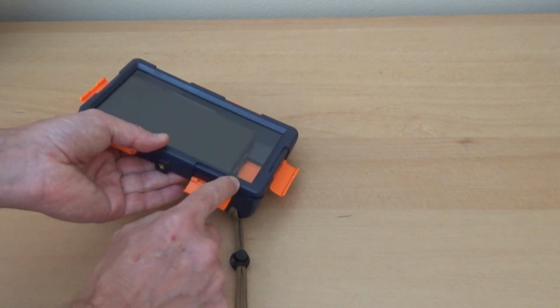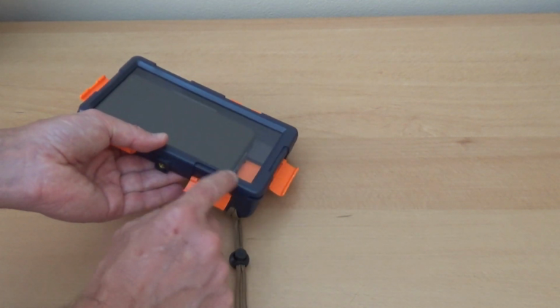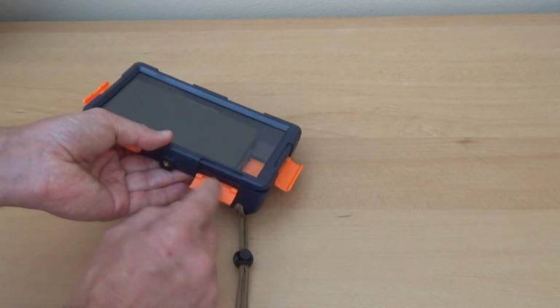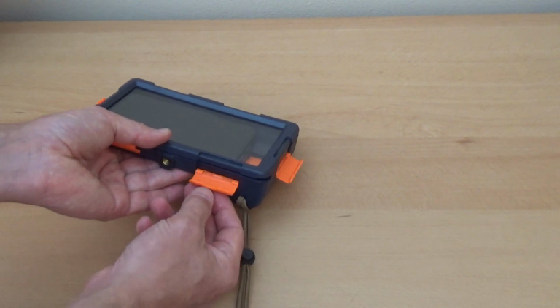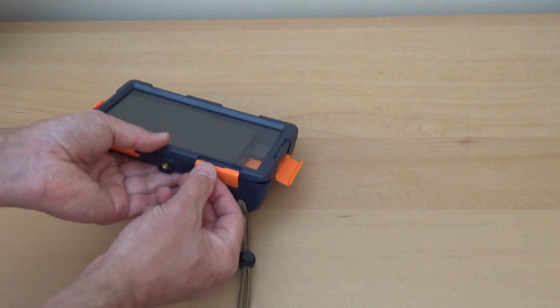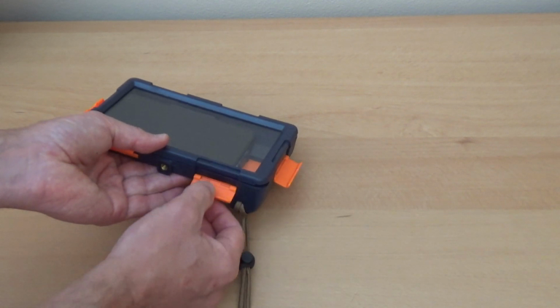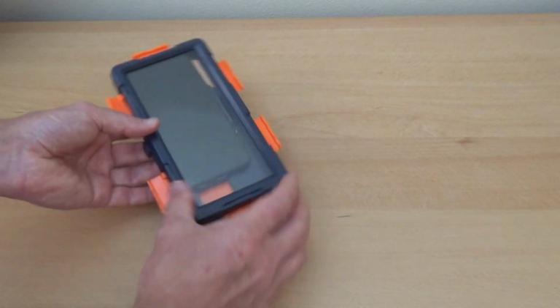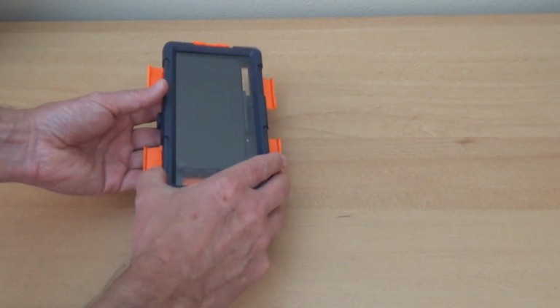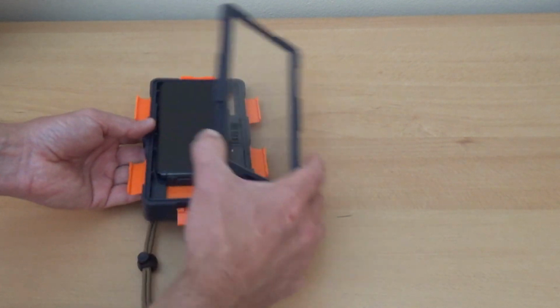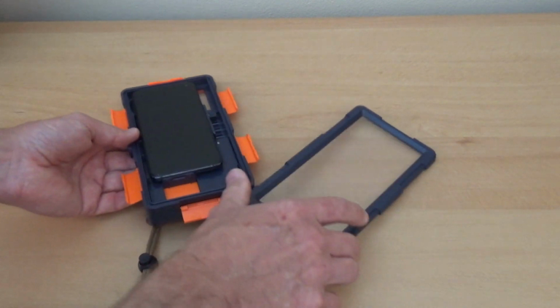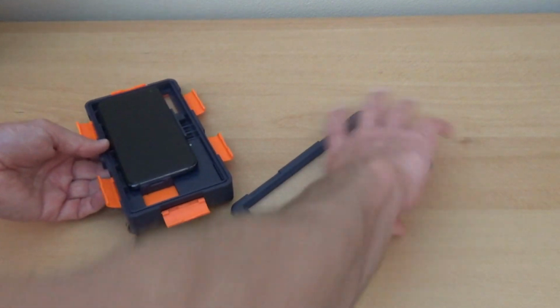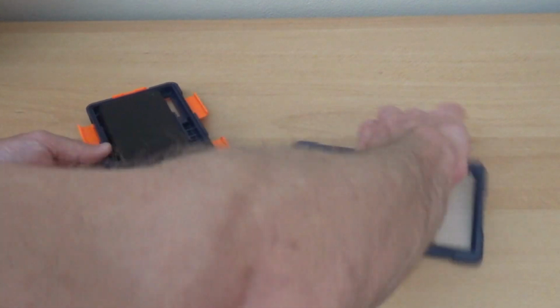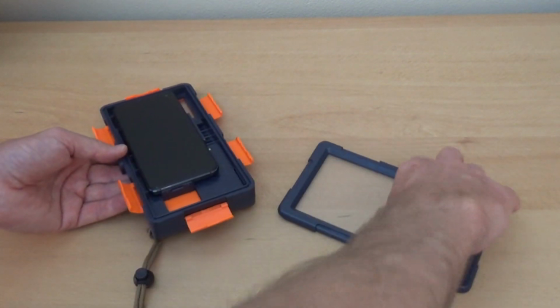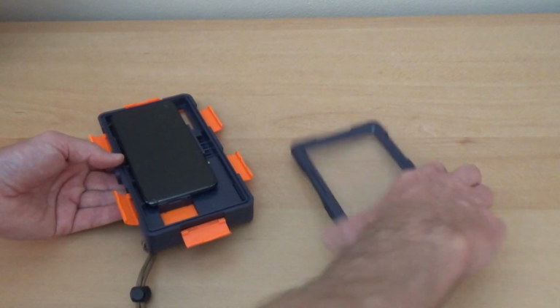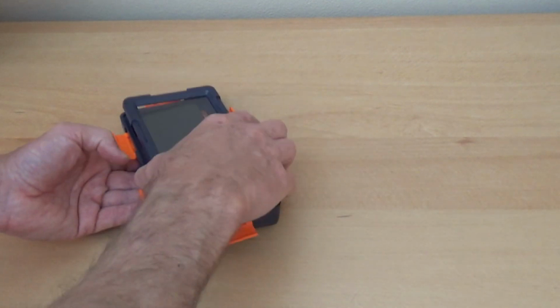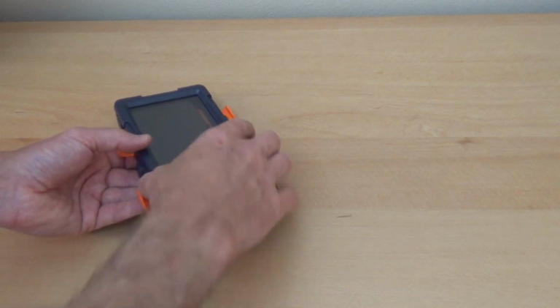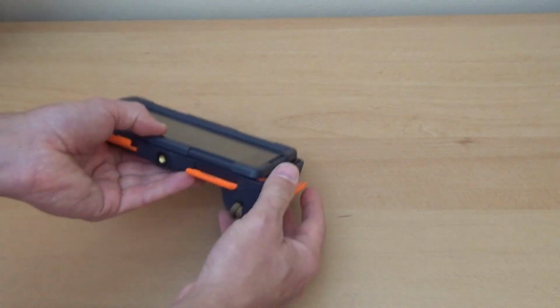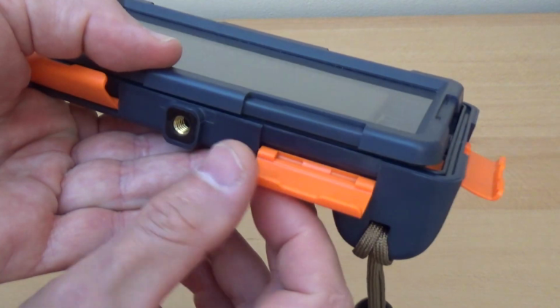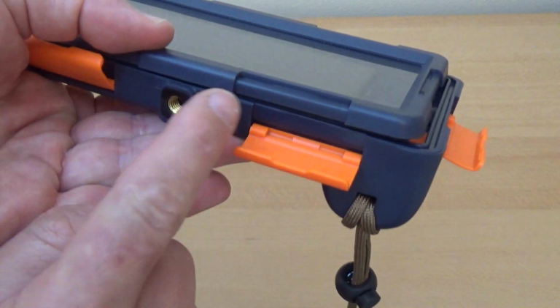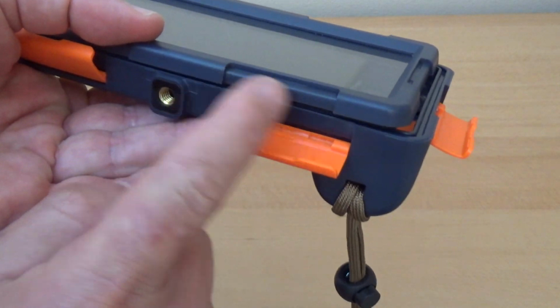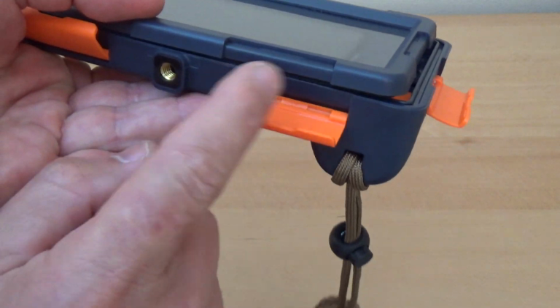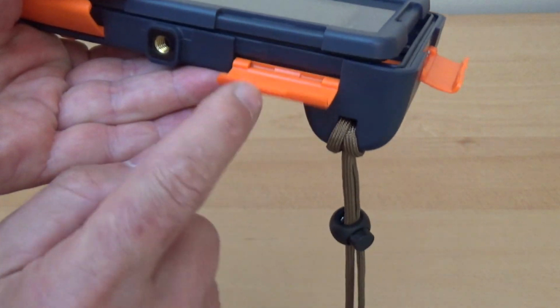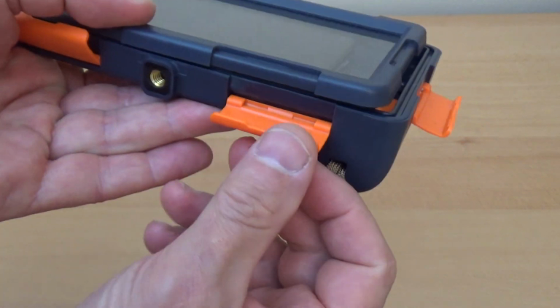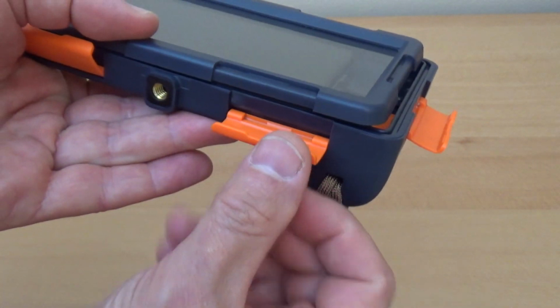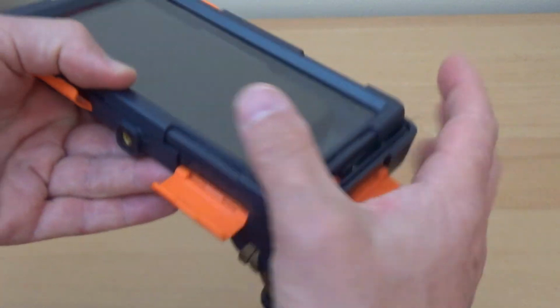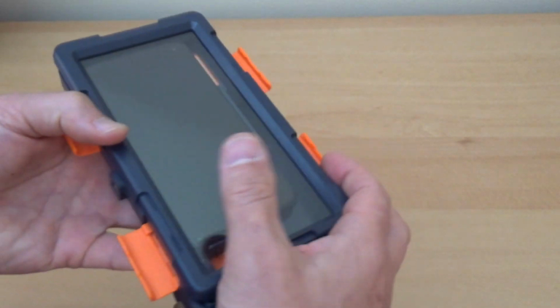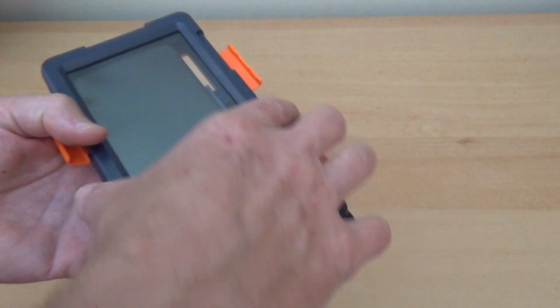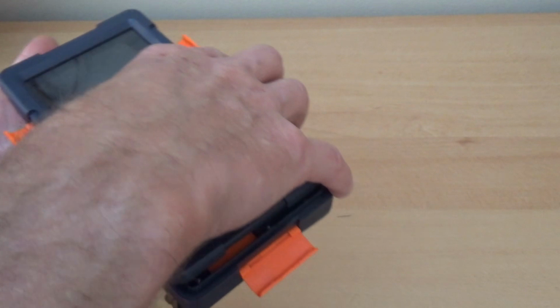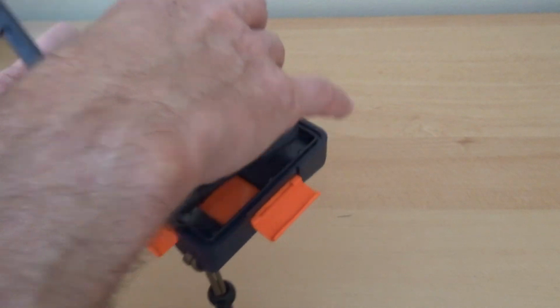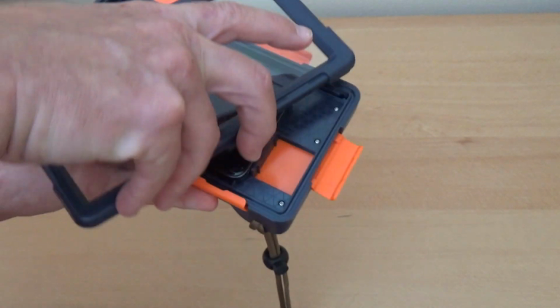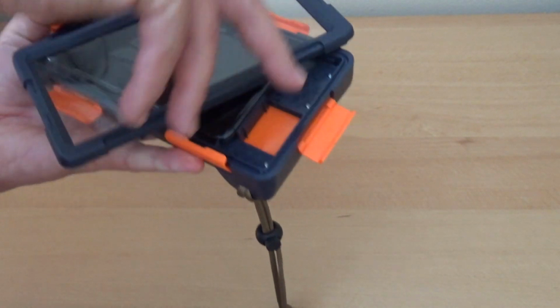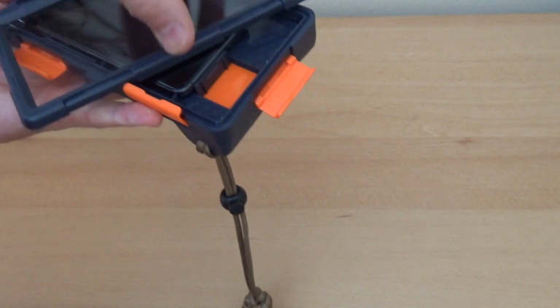To close the case, the top part goes only one way. Those ridges correlate to the locks — if you put it the wrong way it will not fit. As you can see, those ridges do not correlate with the locks when reversed, so the case will only fit one way, which is the right way.